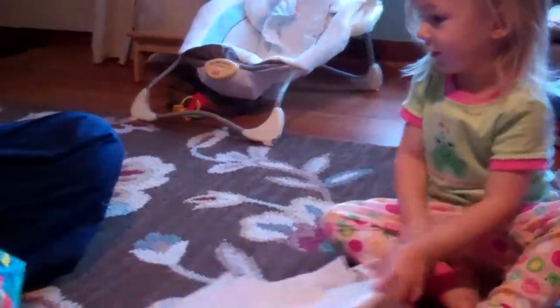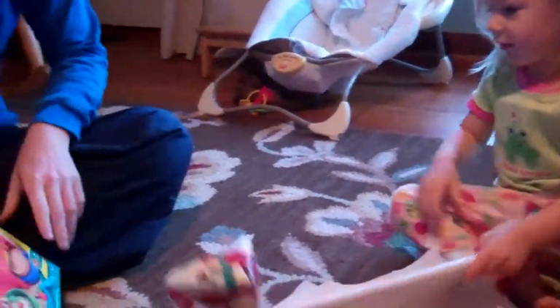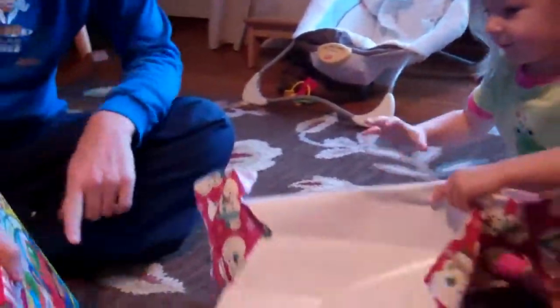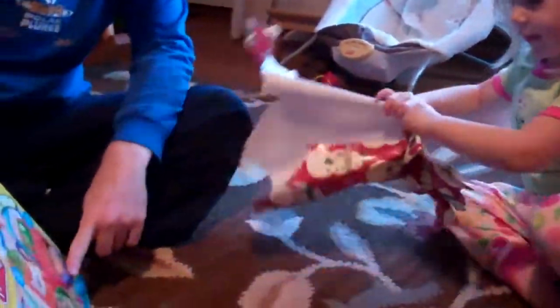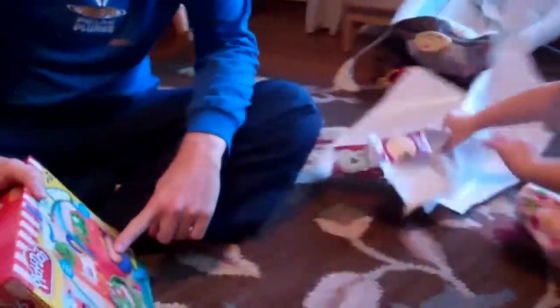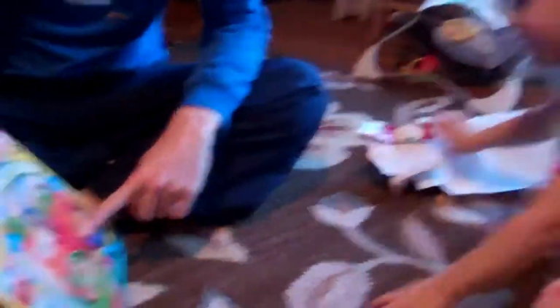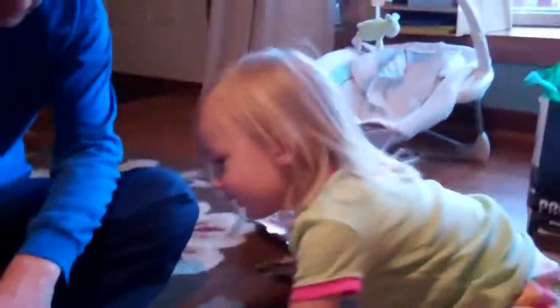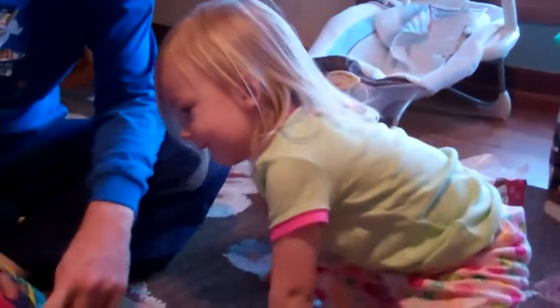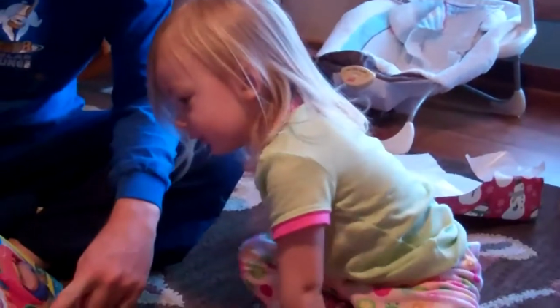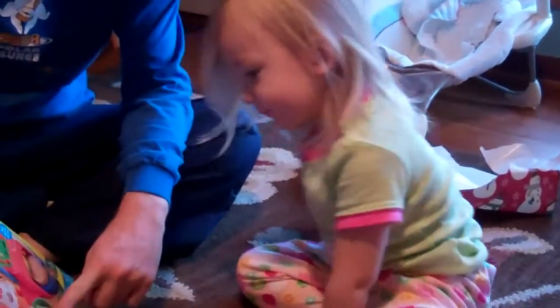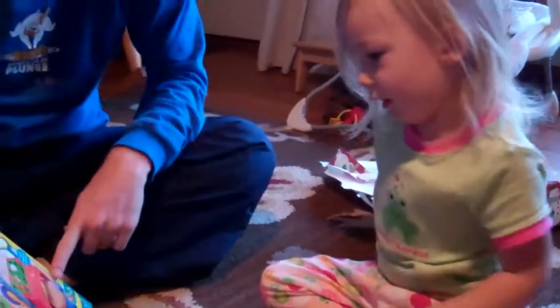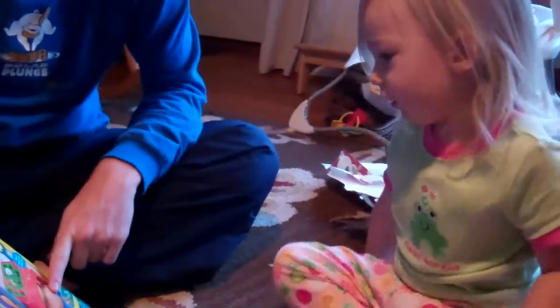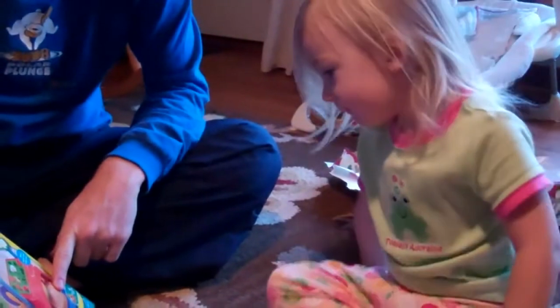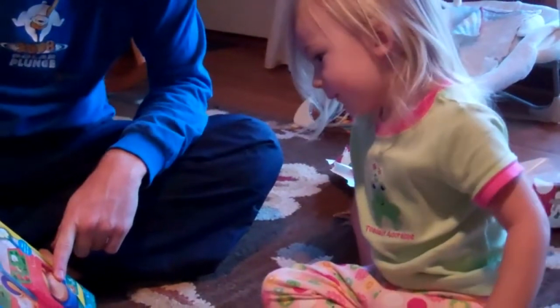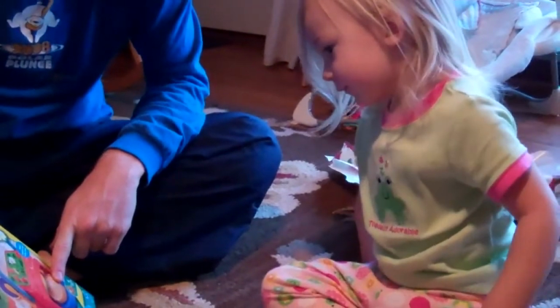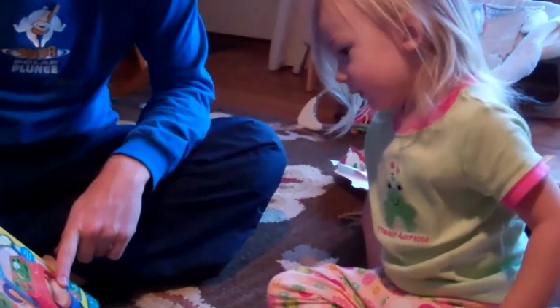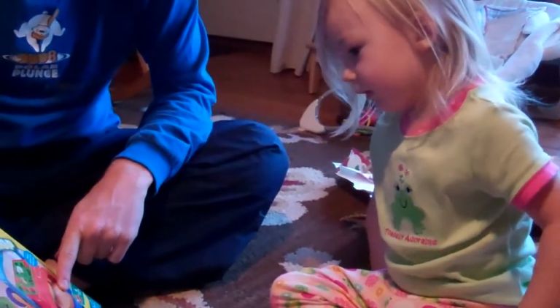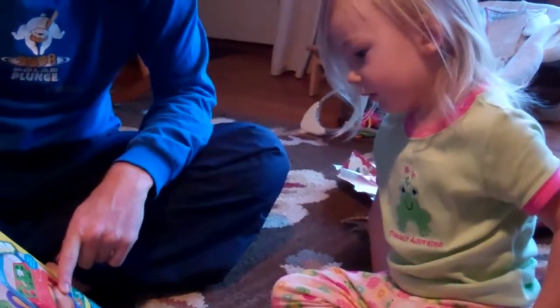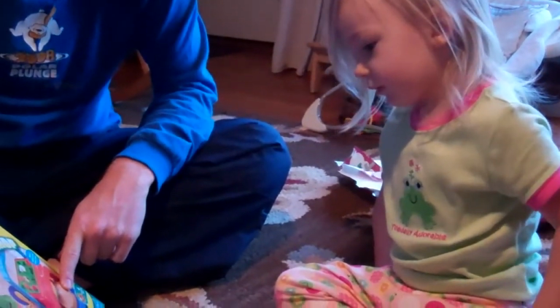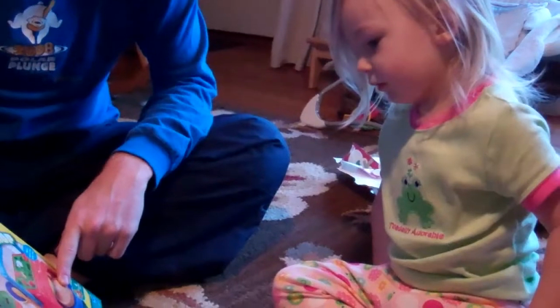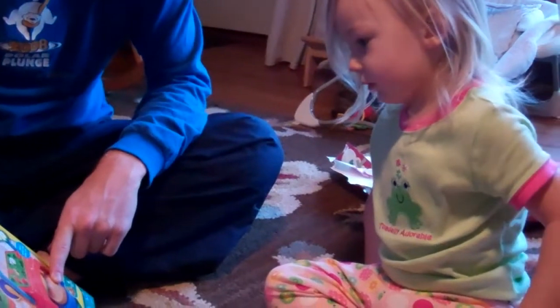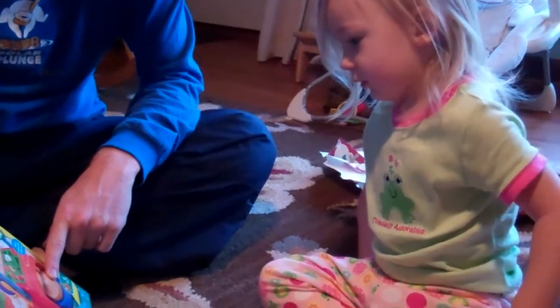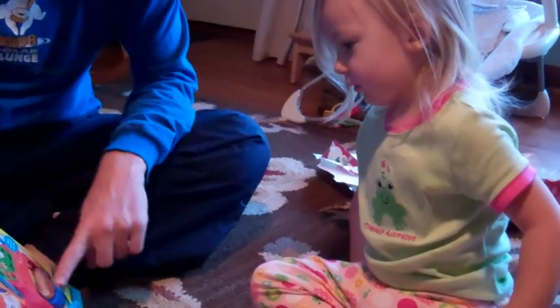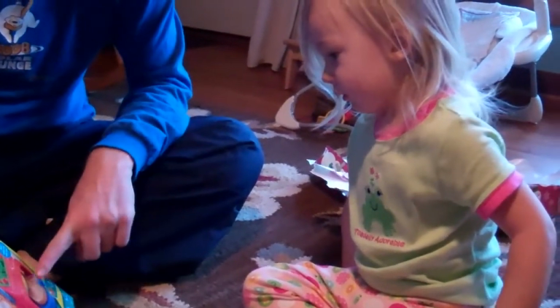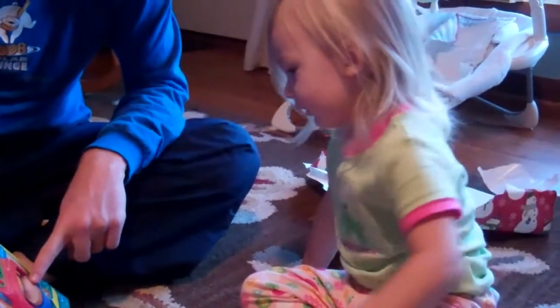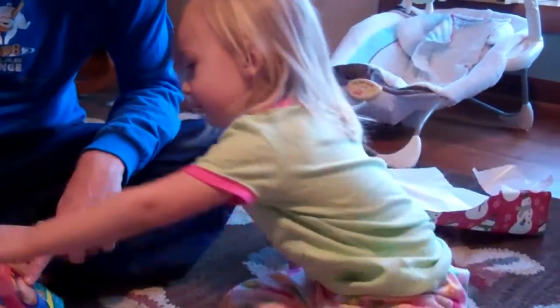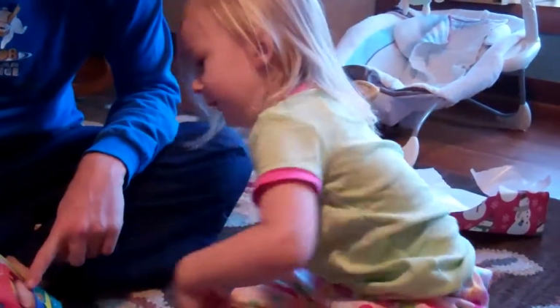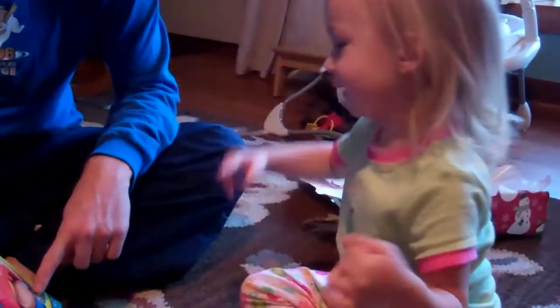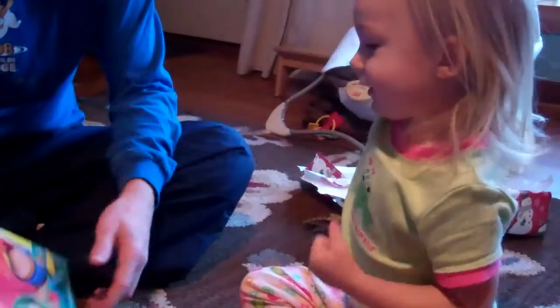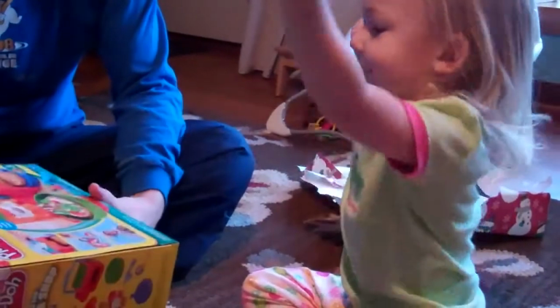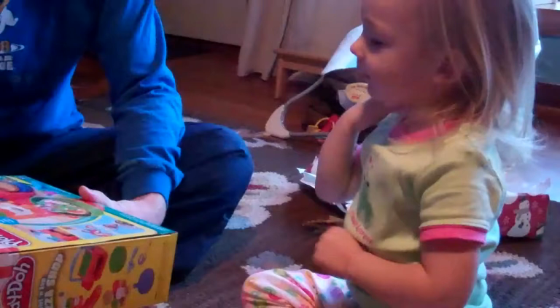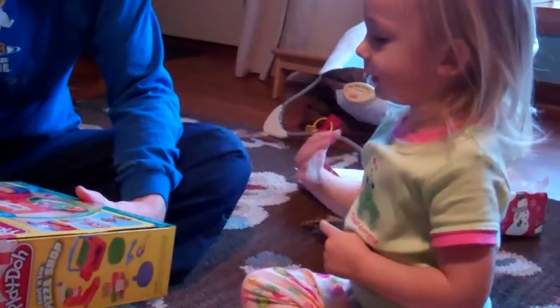It's for pretend. What's this? It's Play-Doh. You can make pretend pizza. Make pretend pizza? Play-Doh. Then we'll open it and make some pizza?